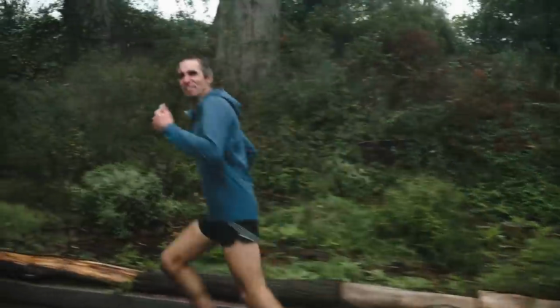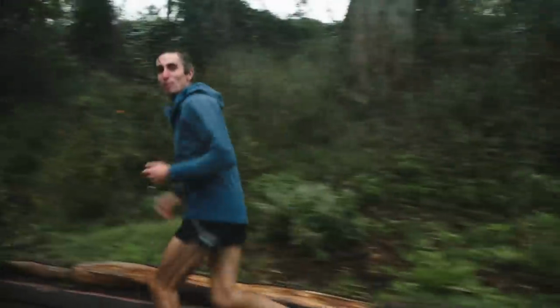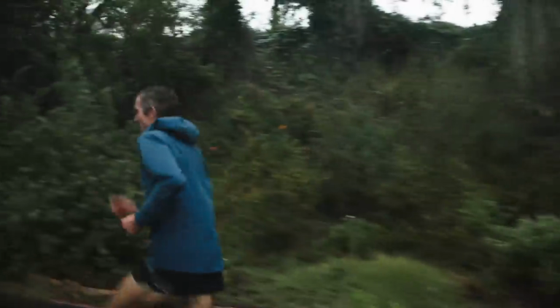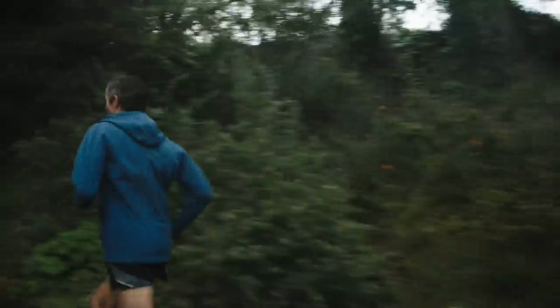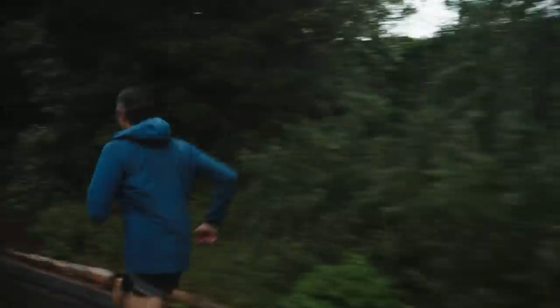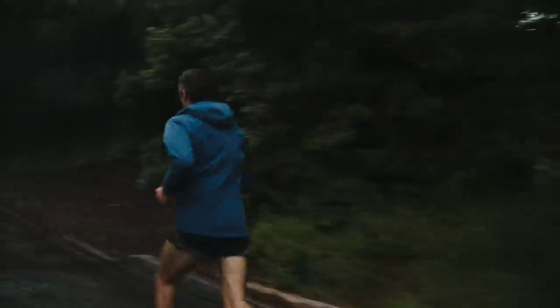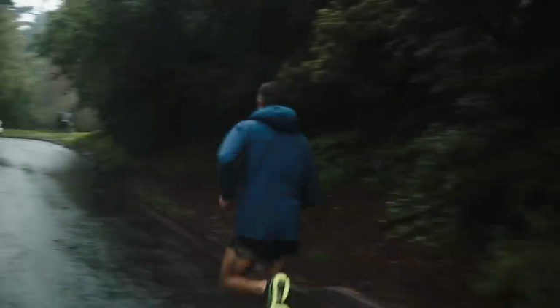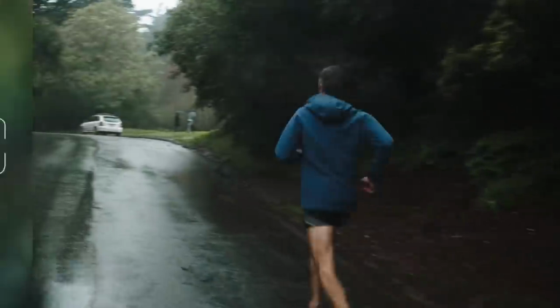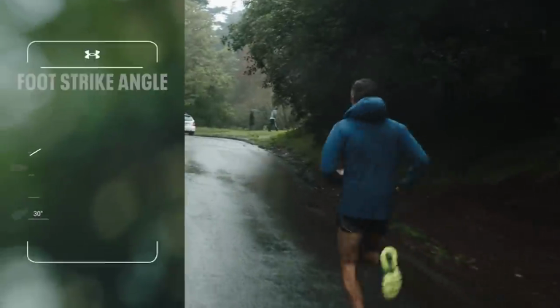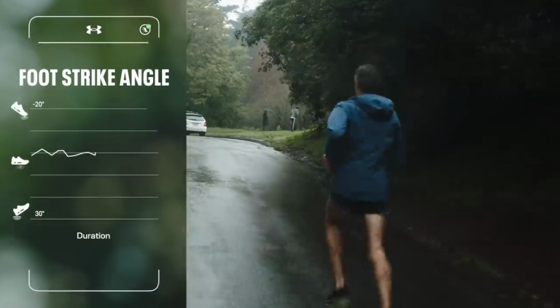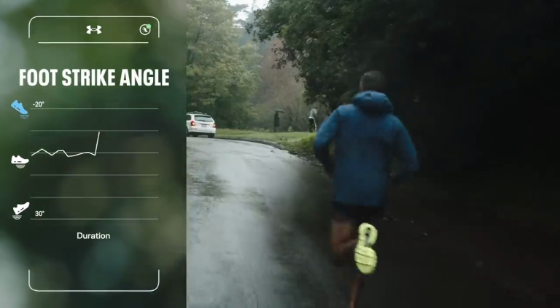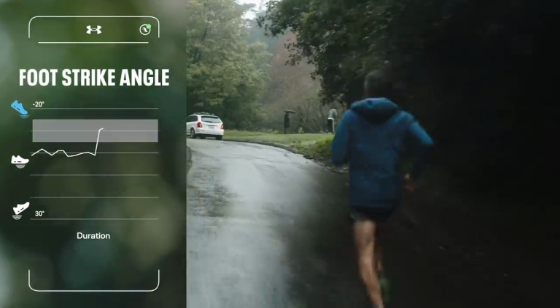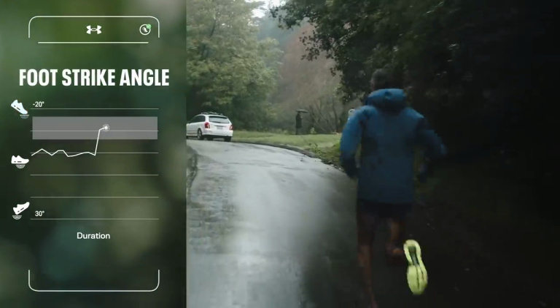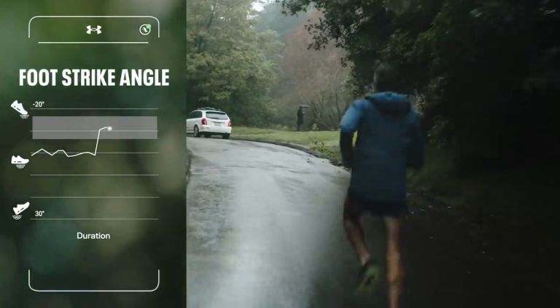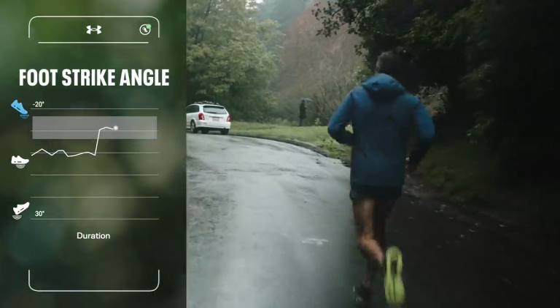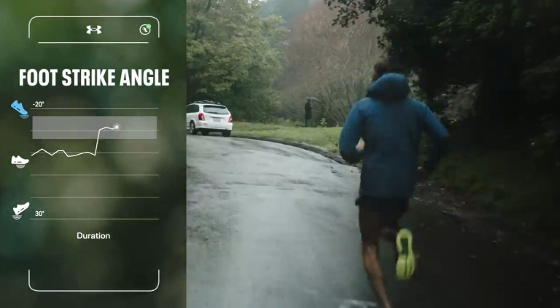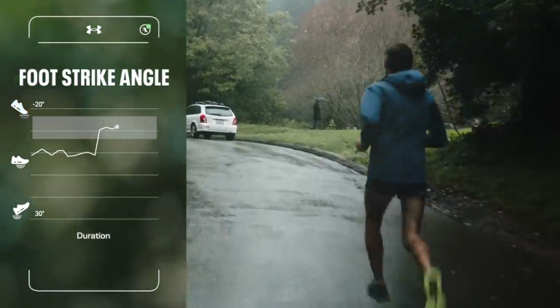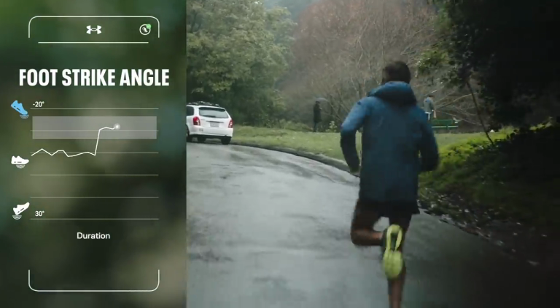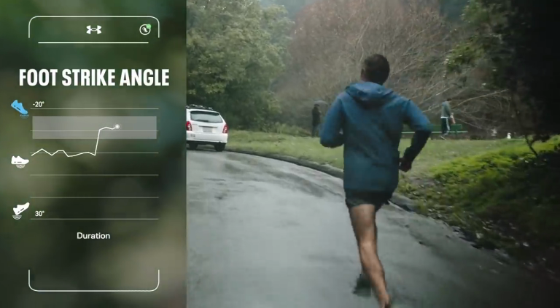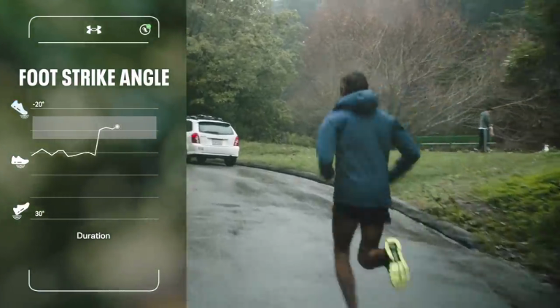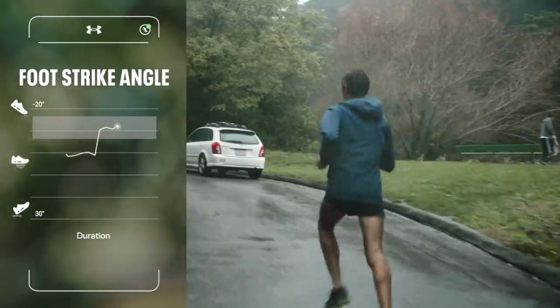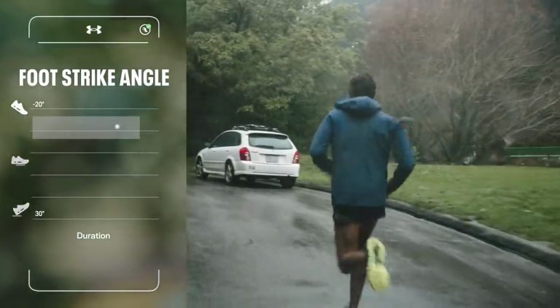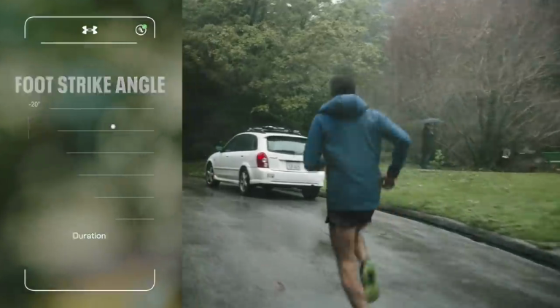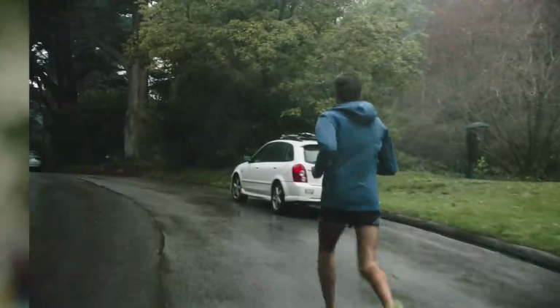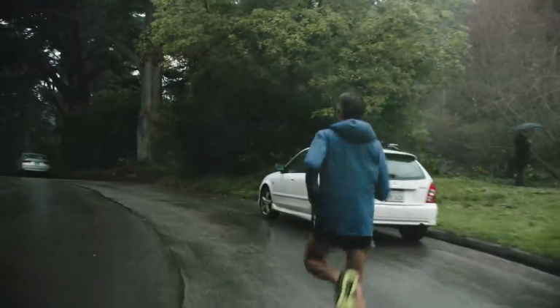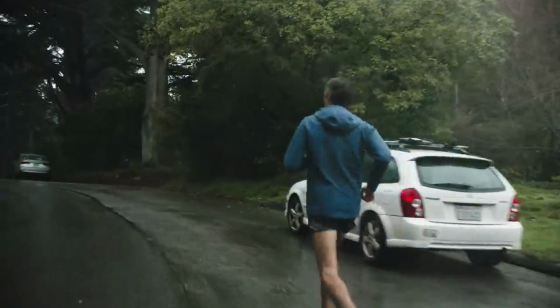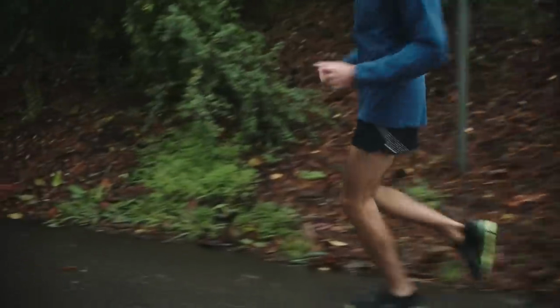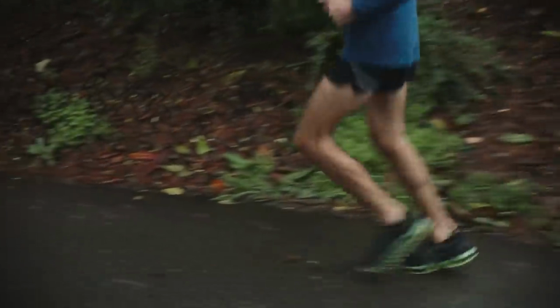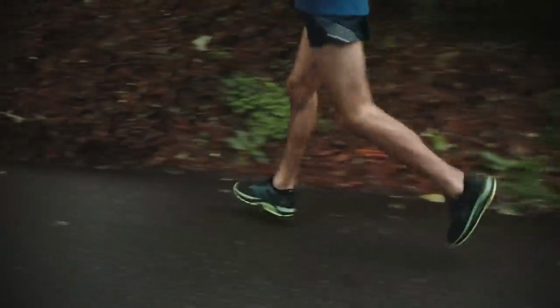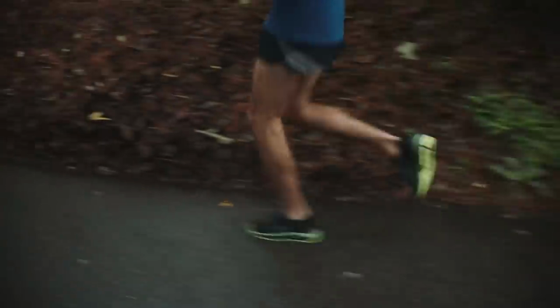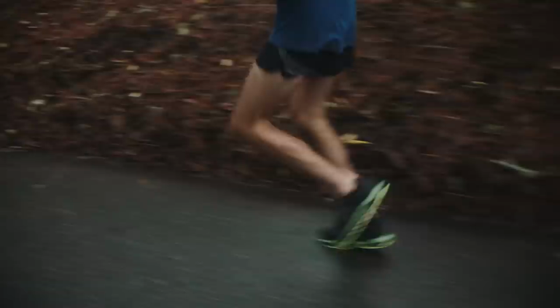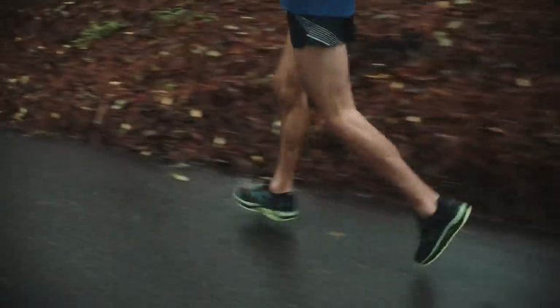Let's have some fun — let's go for a run up this hill. Keeping a strong angle, this is where we need to have the least amount of energy lost between our foot and the ground. As we run, our foot strike changes.